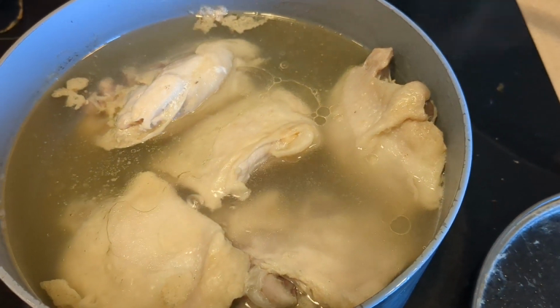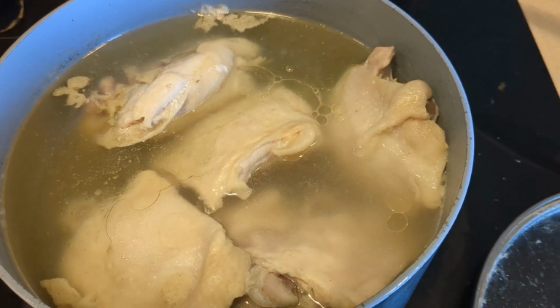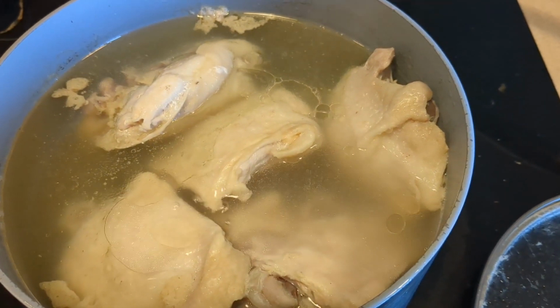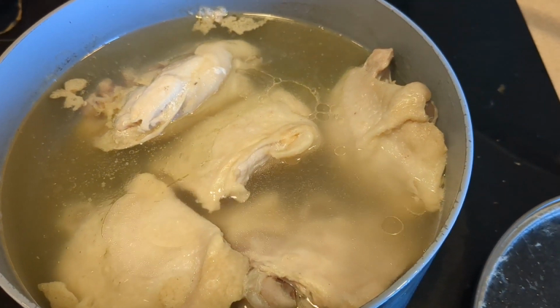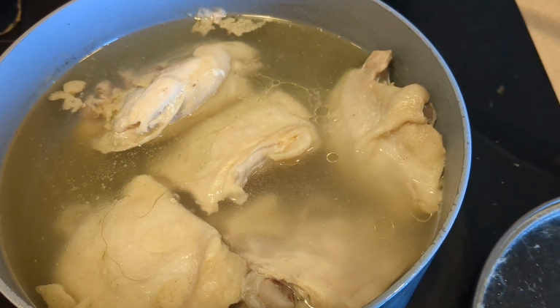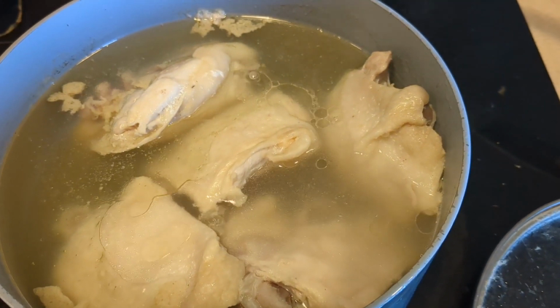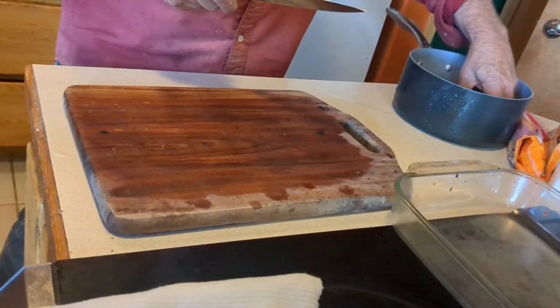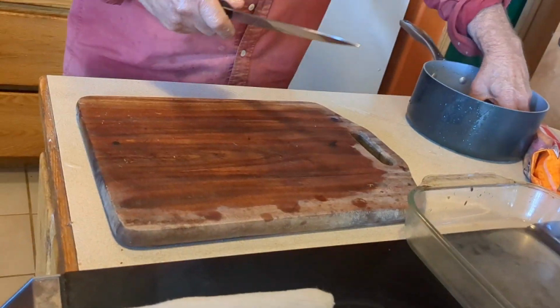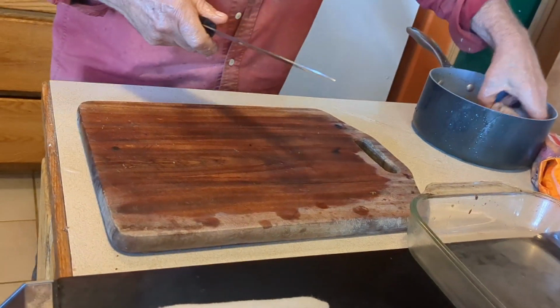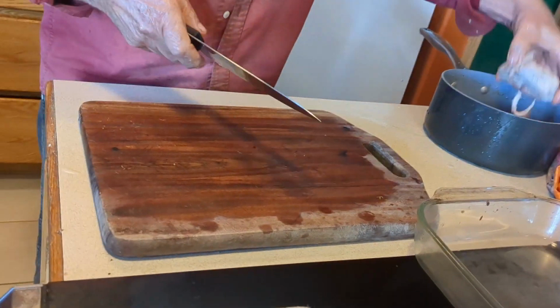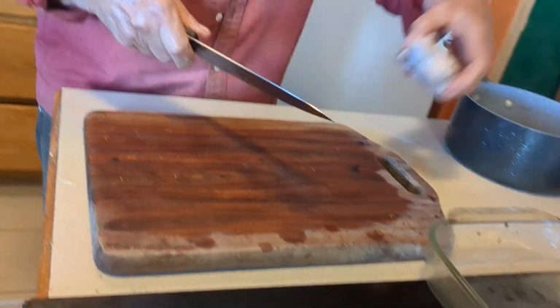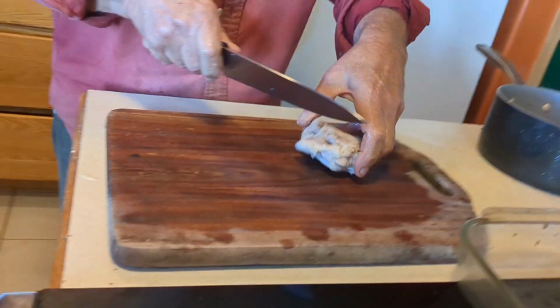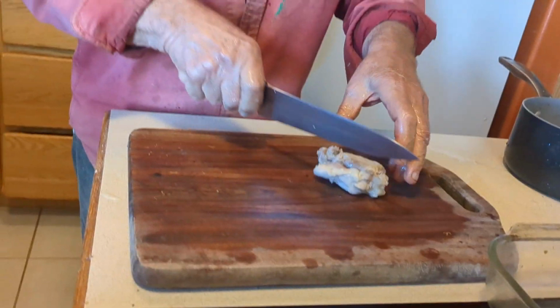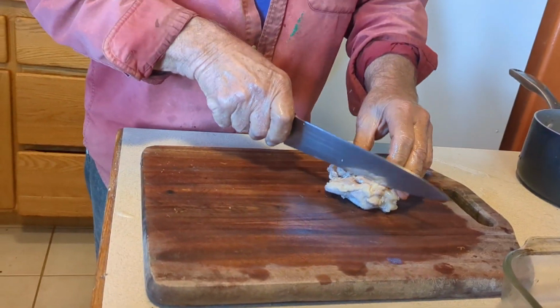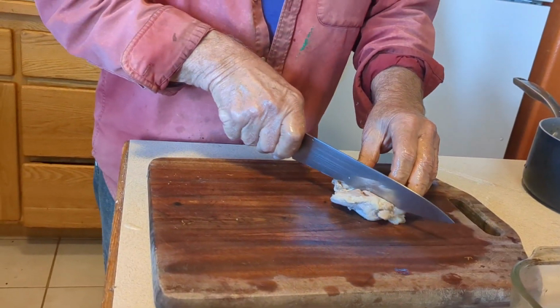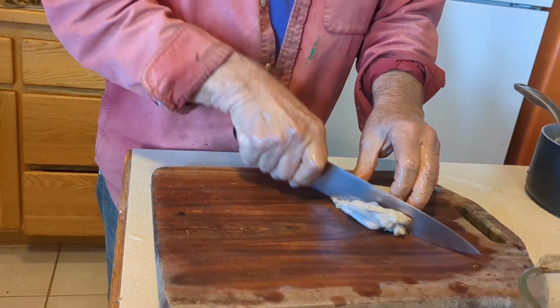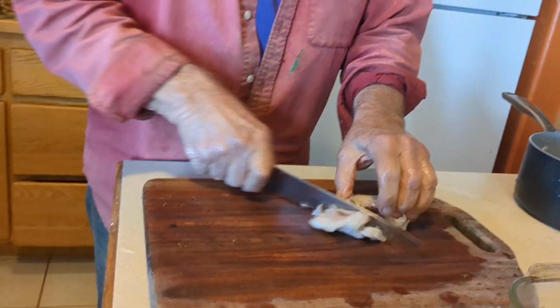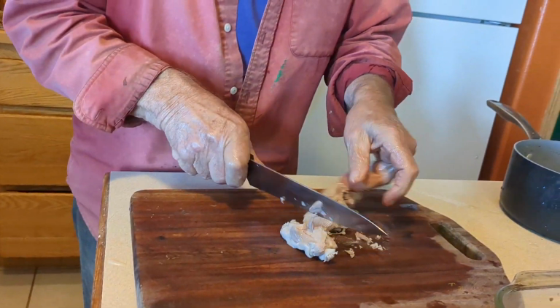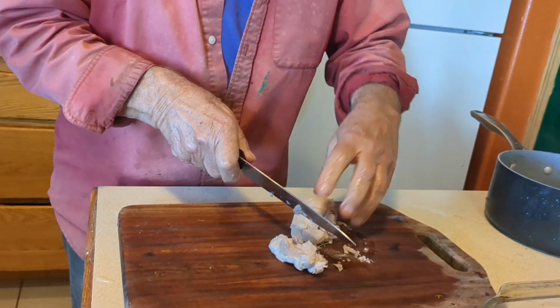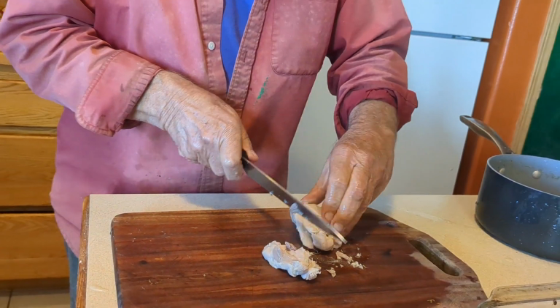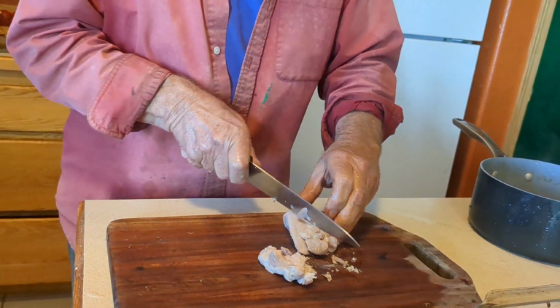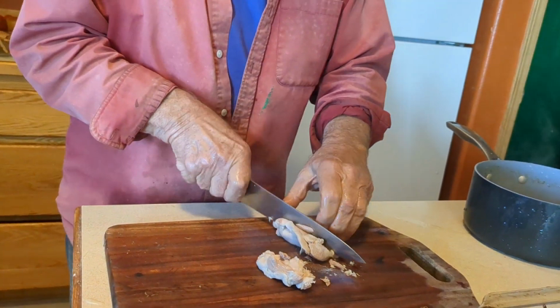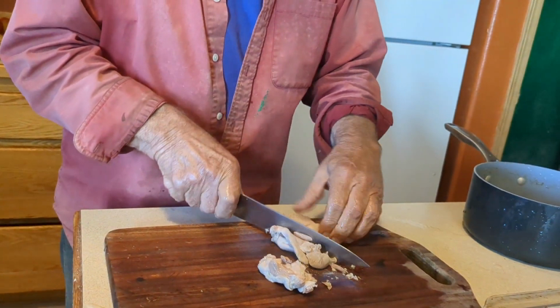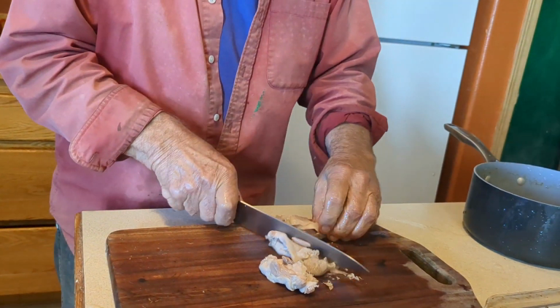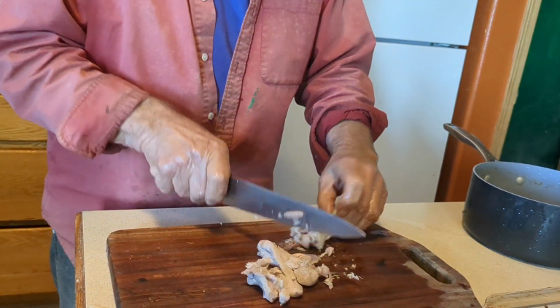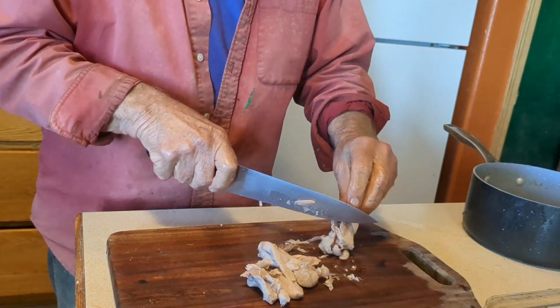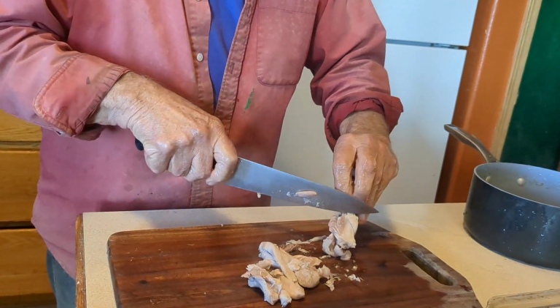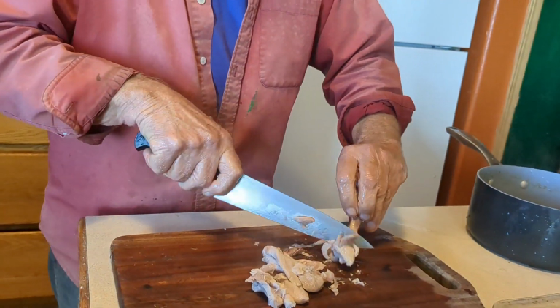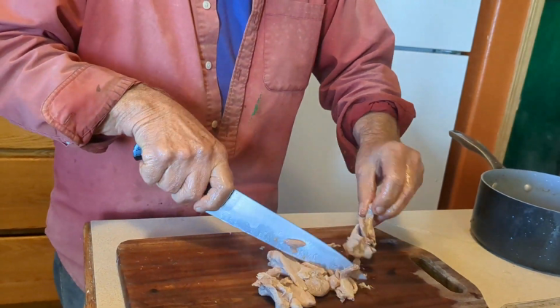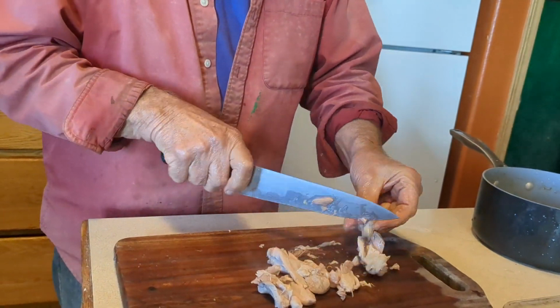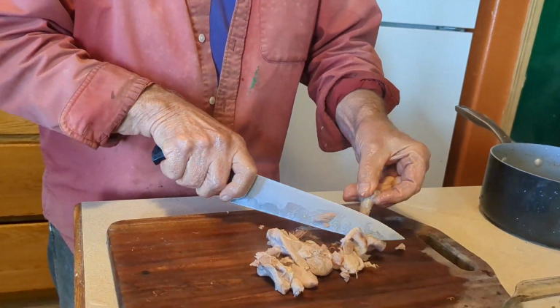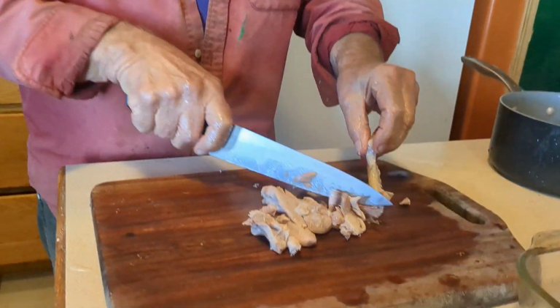This is chicken. I've boiled the chicken and now removing it from the bone. It's so tender.